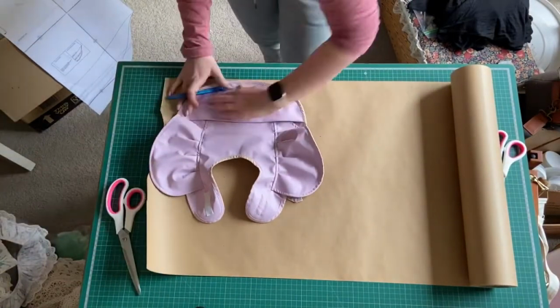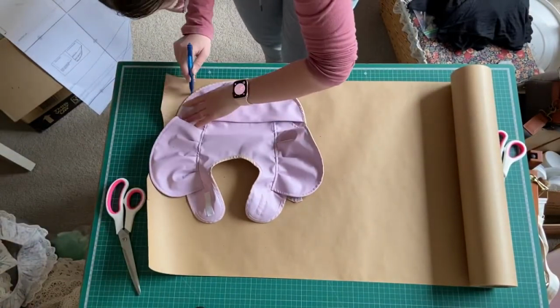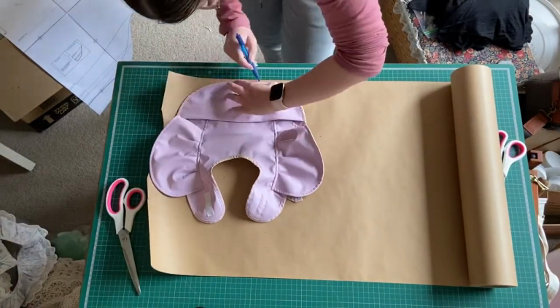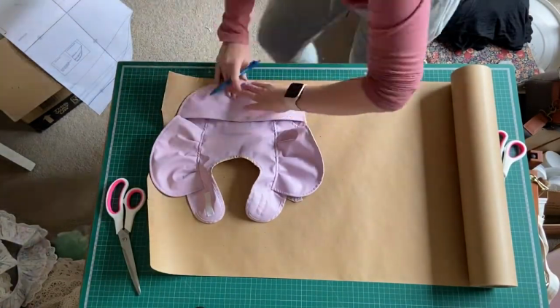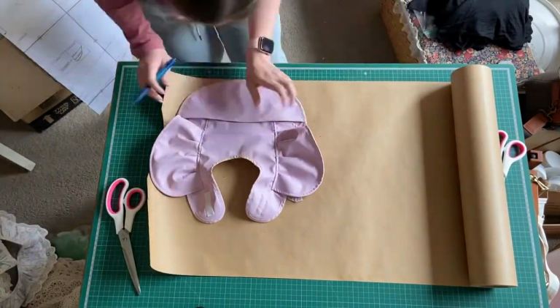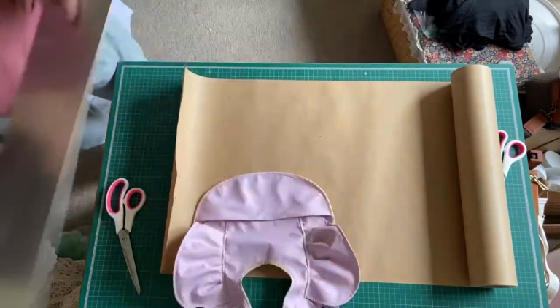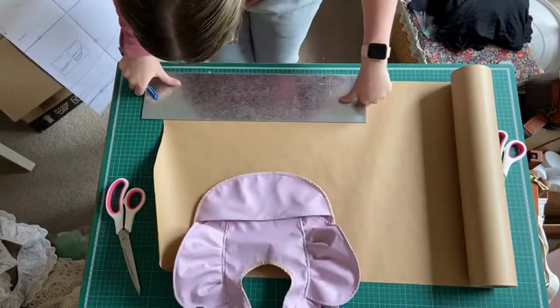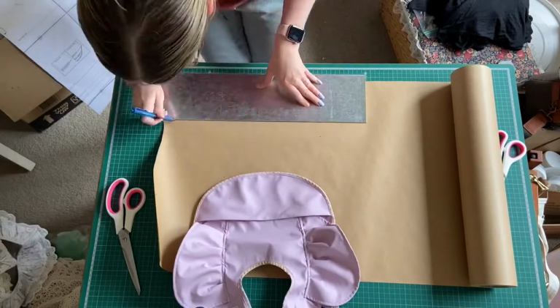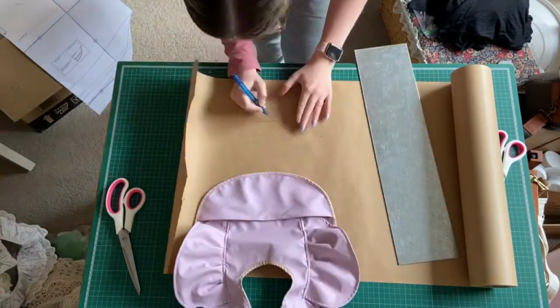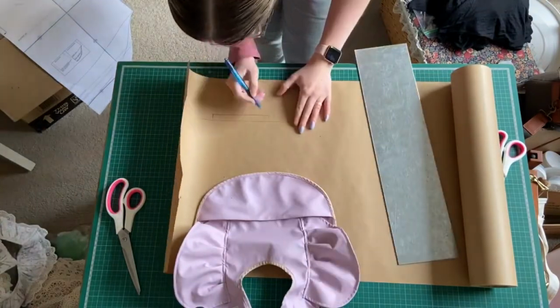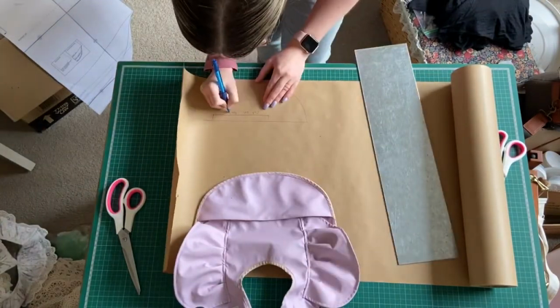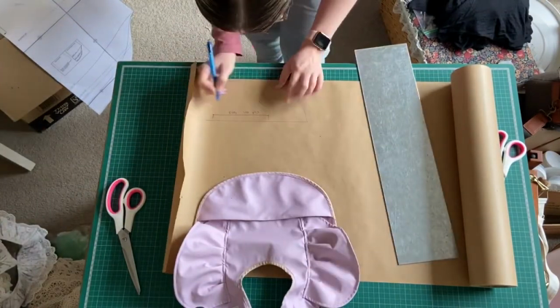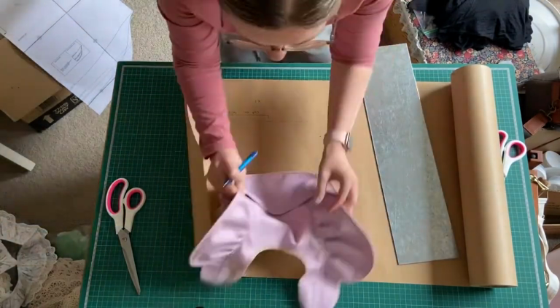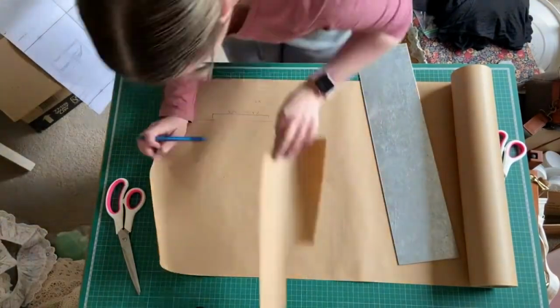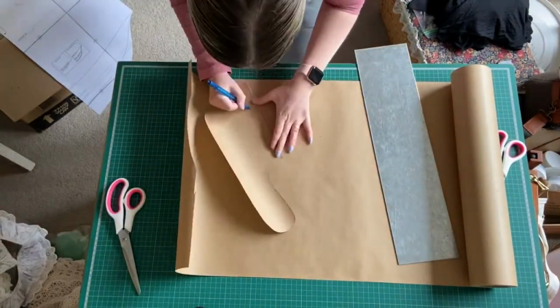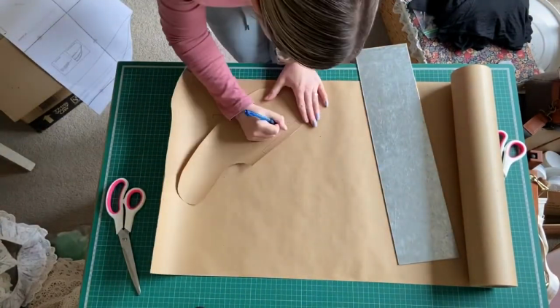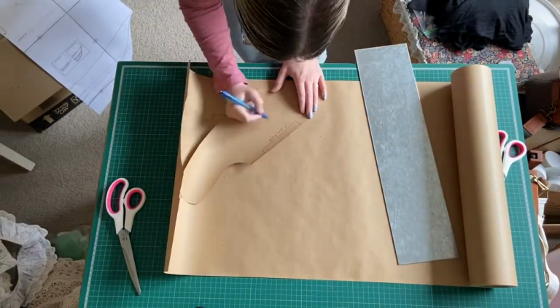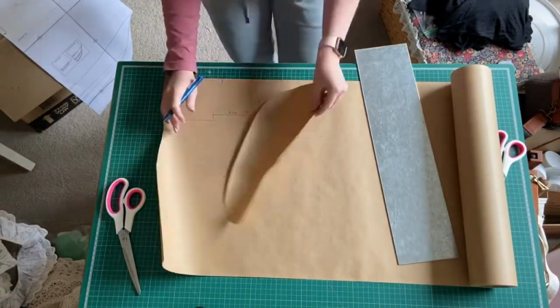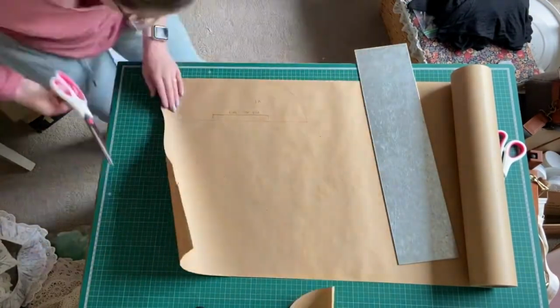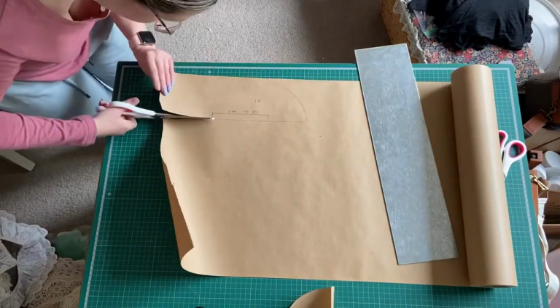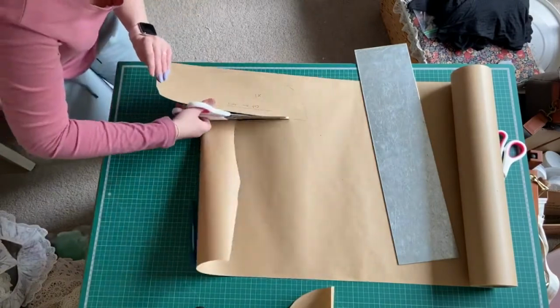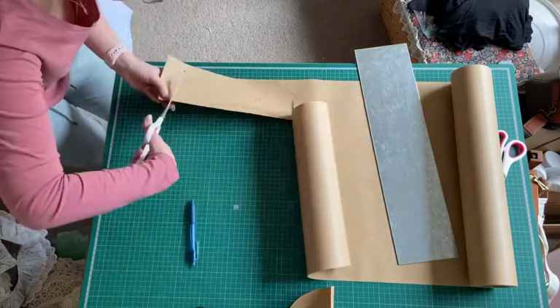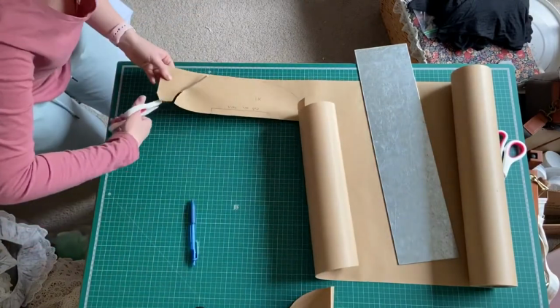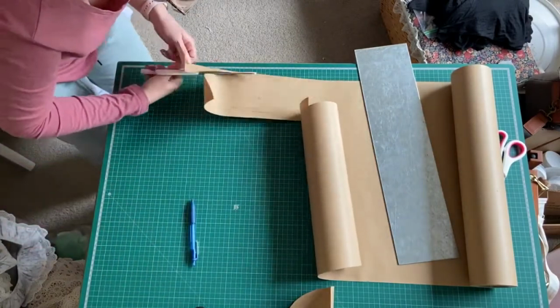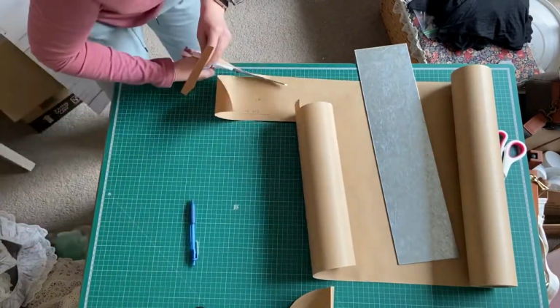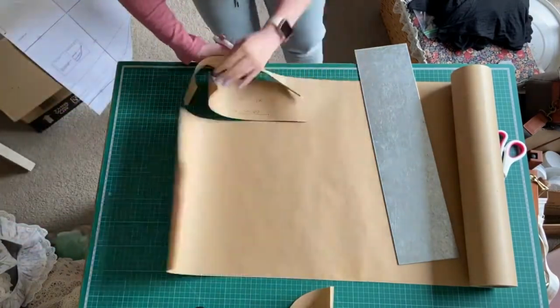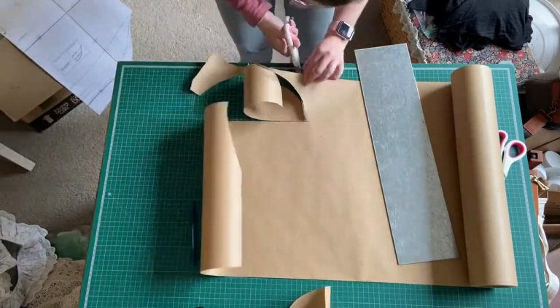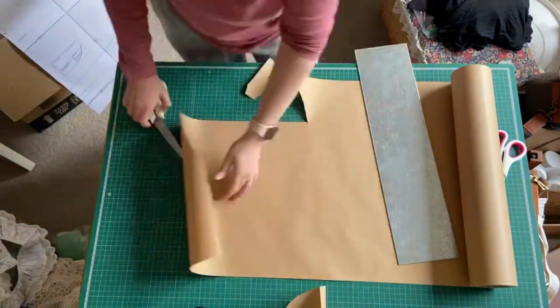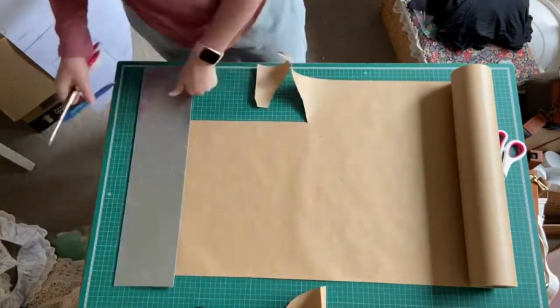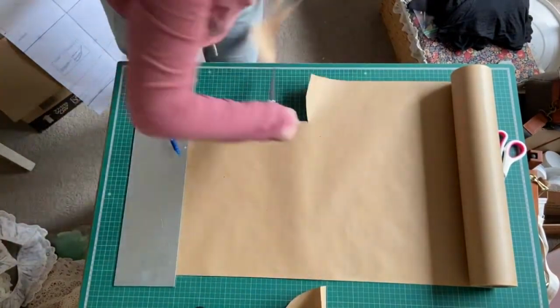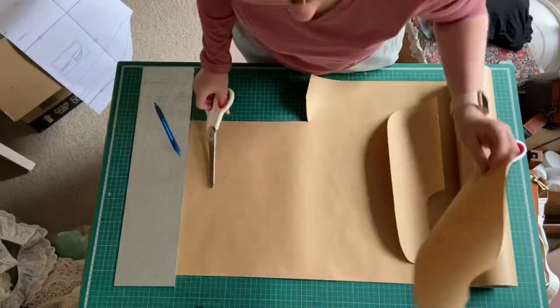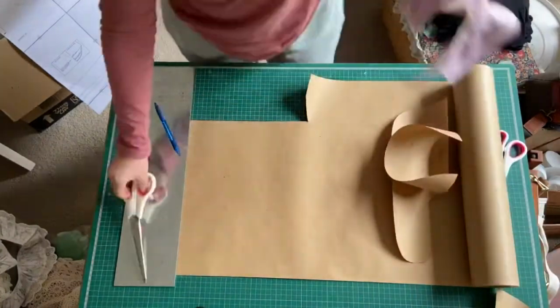Then I needed to do the pocket, which was pretty easy. It was just that bottom piece, and I just used the ruler to do the whole thing and quickly wrote the details on it as well, just so I knew what piece was which.